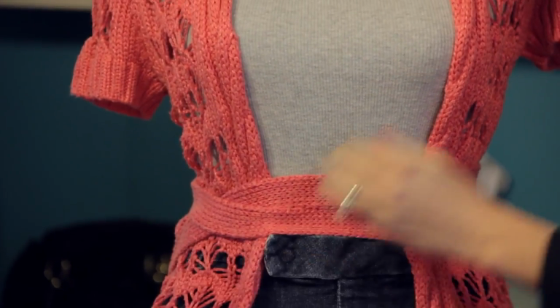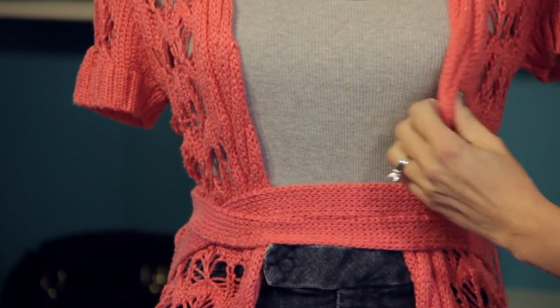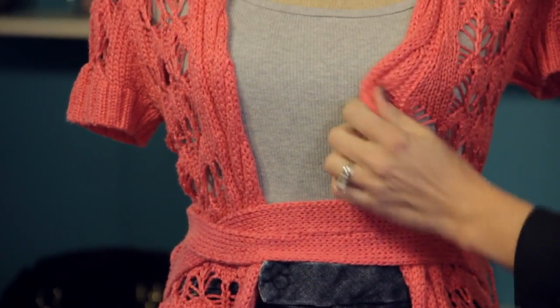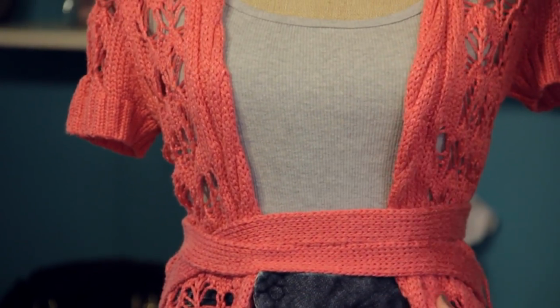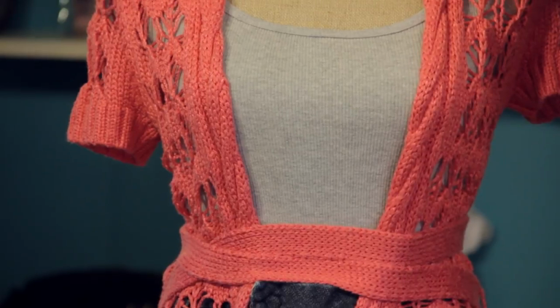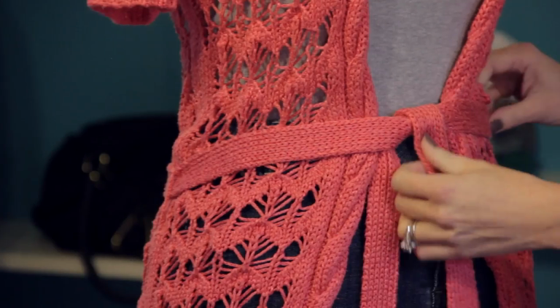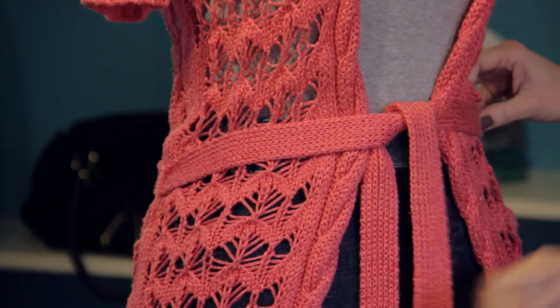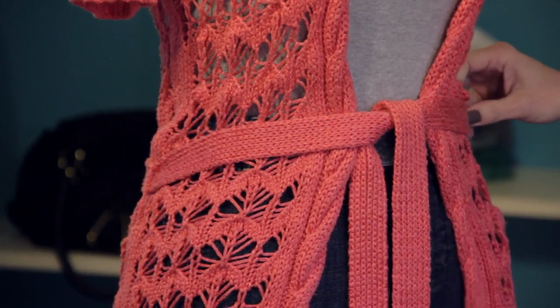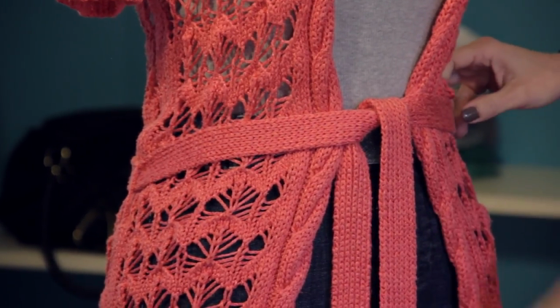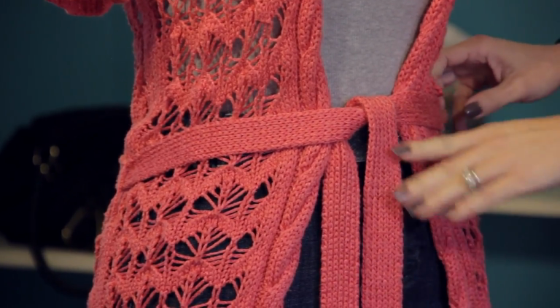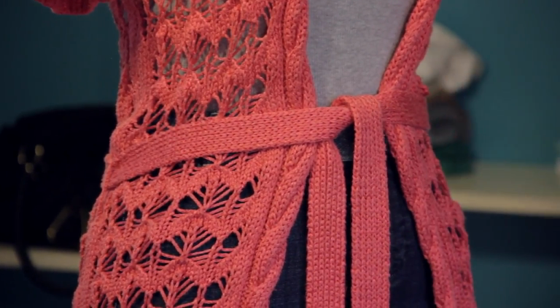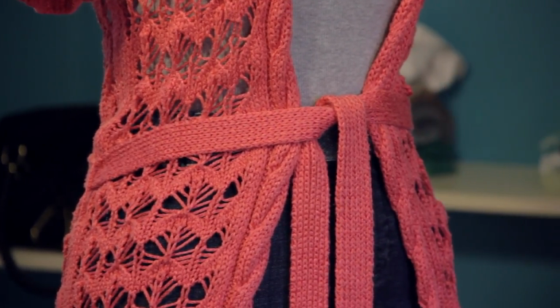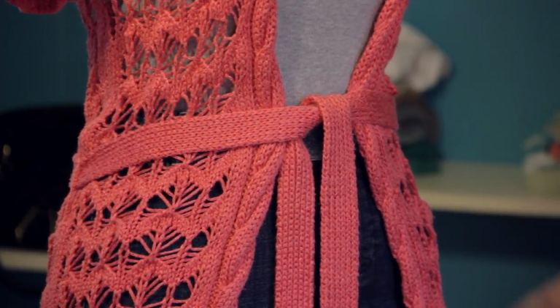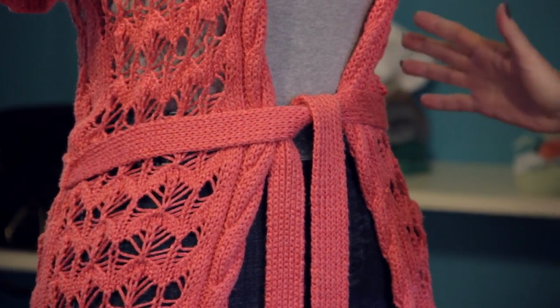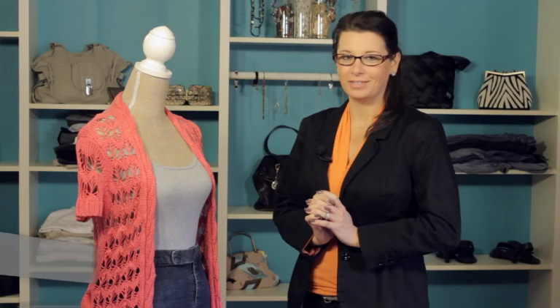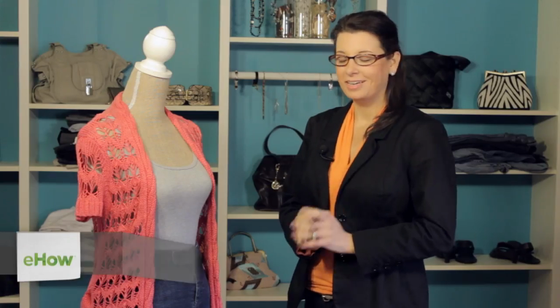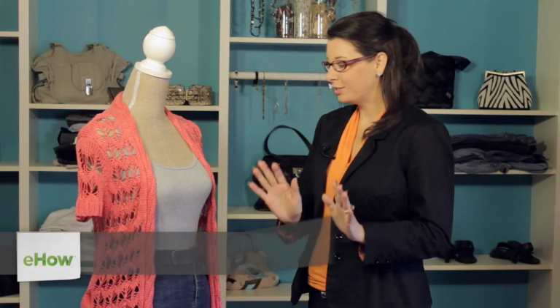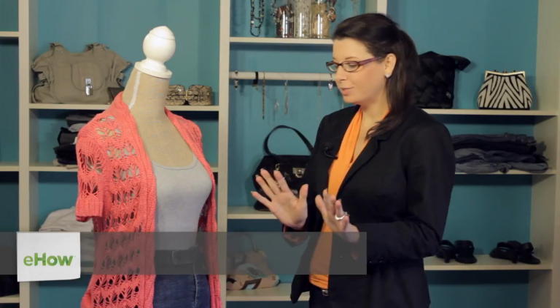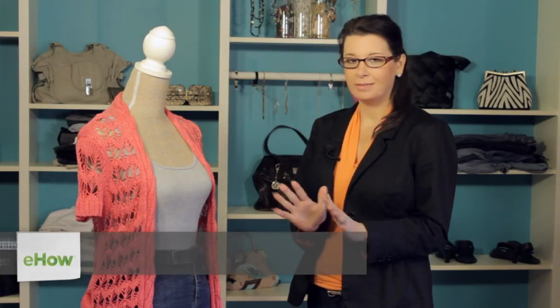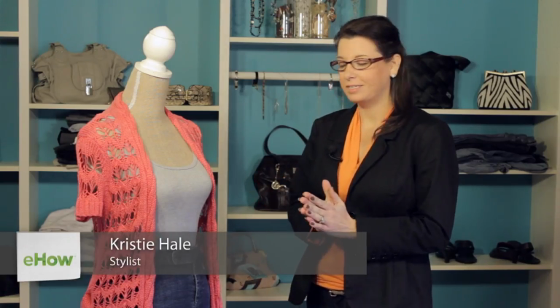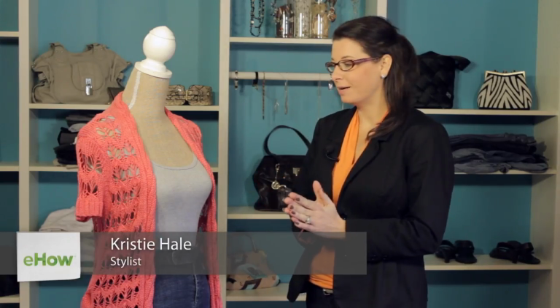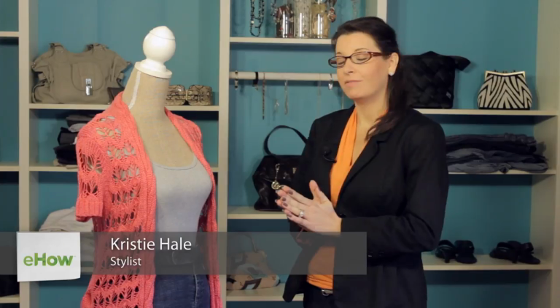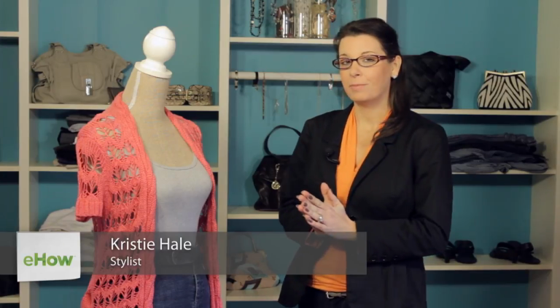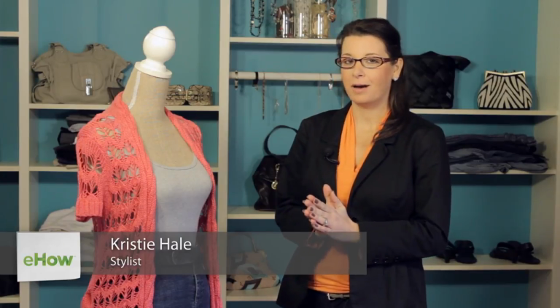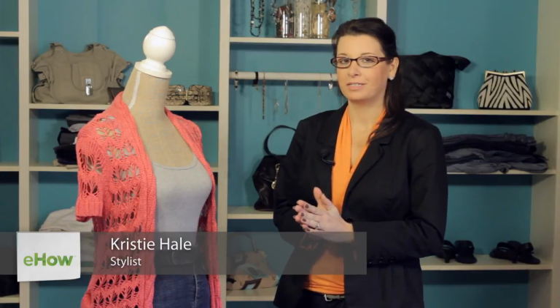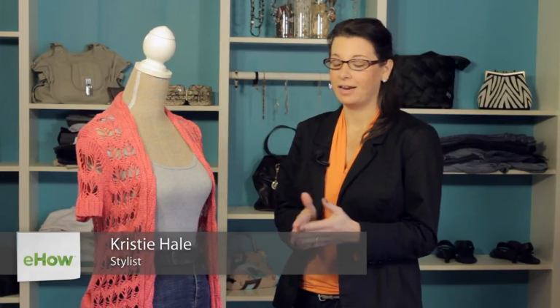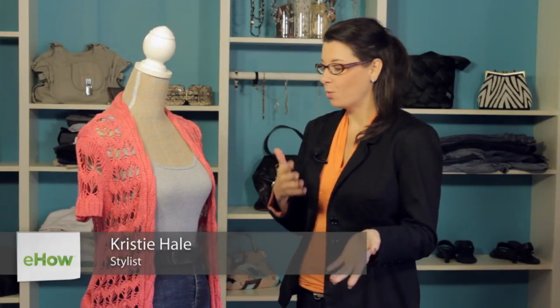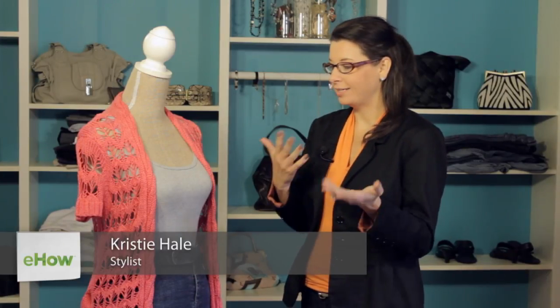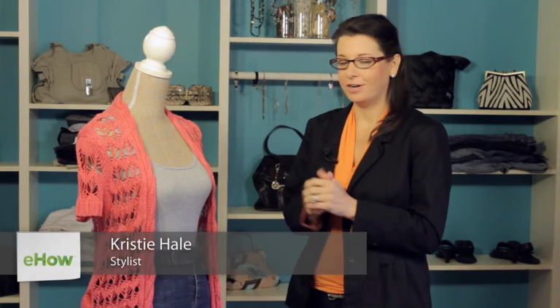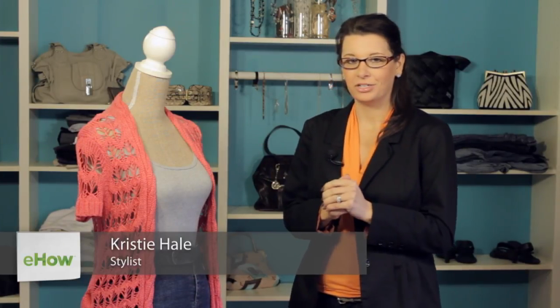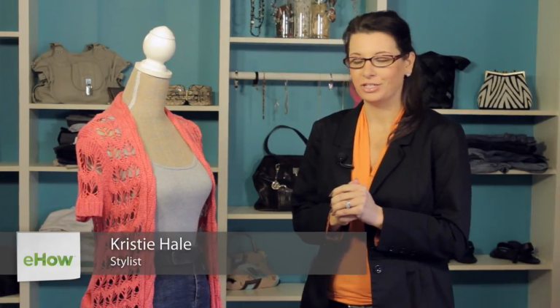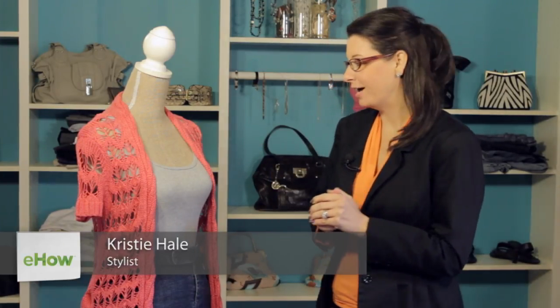Hi, I'm Christy Prince-Hale and today we're going to talk about how to tie a sweater belt. It's really simplistic and I'm going to give you a couple of options that will add some variations to your style.